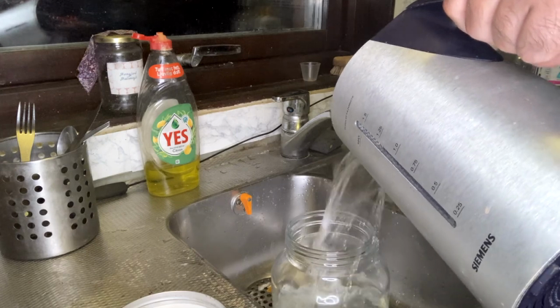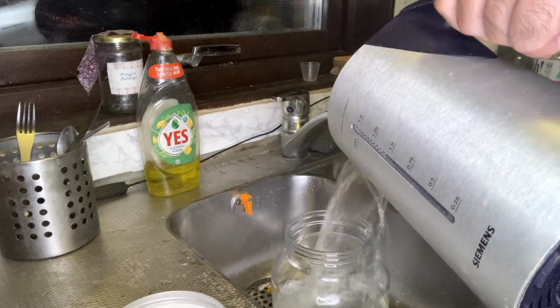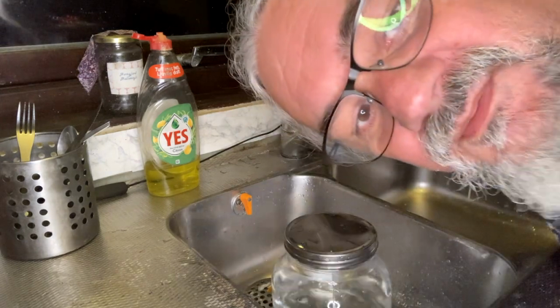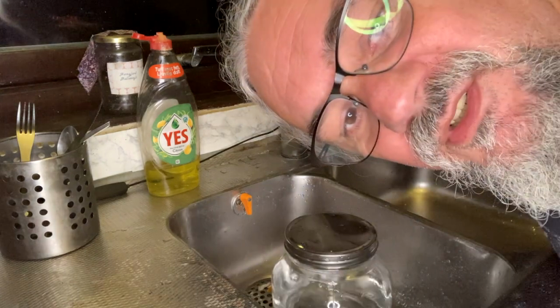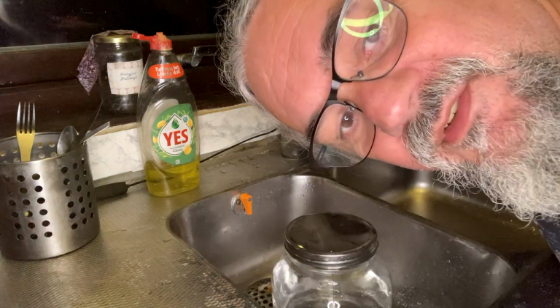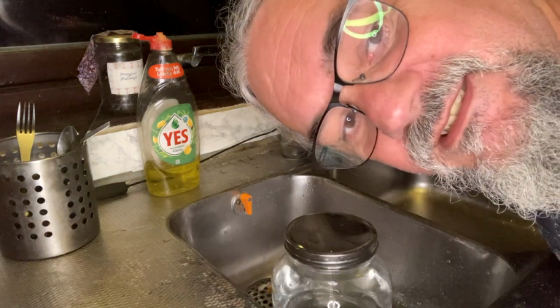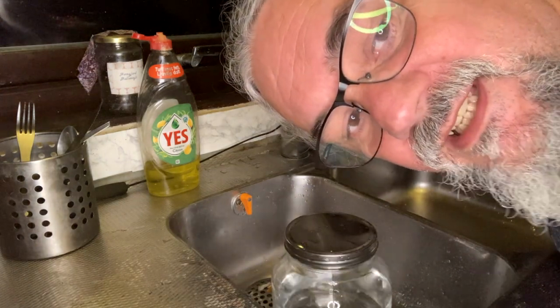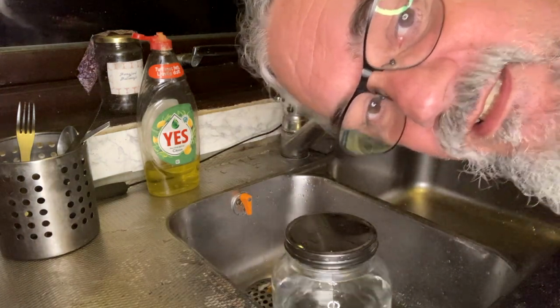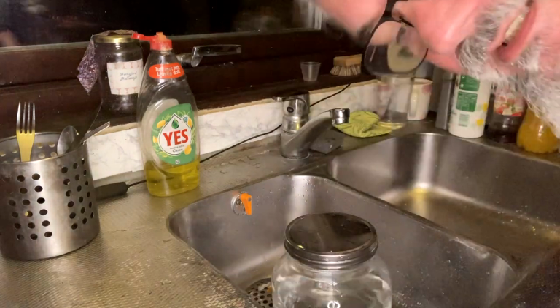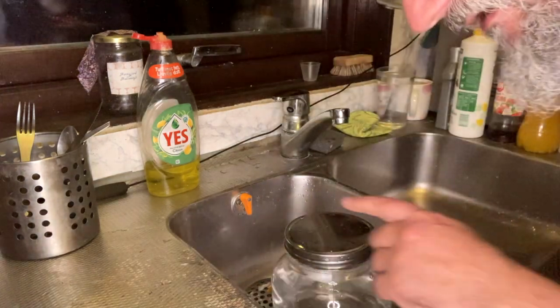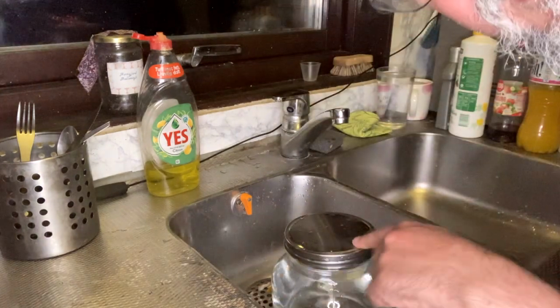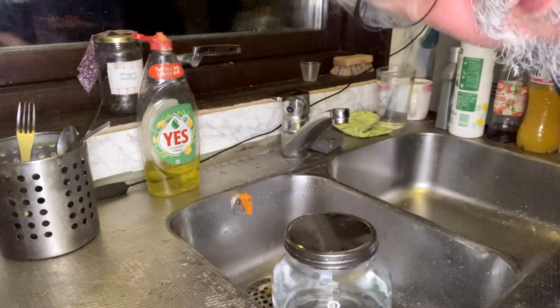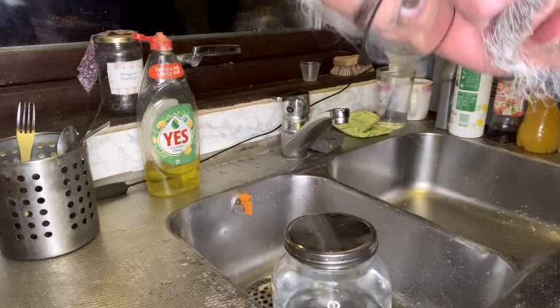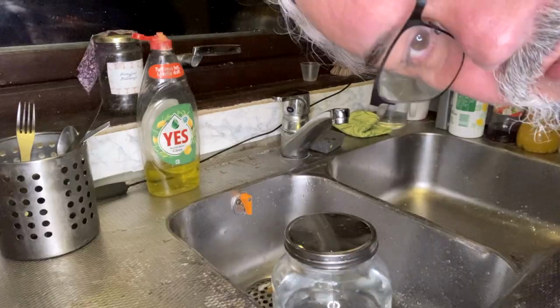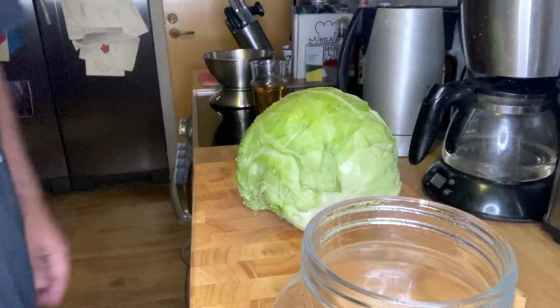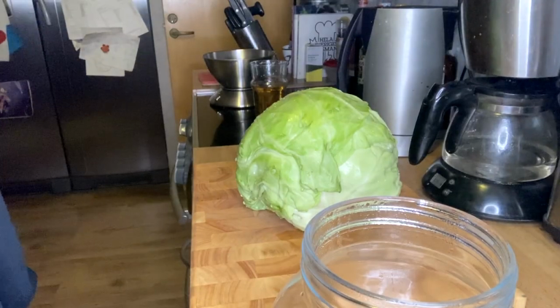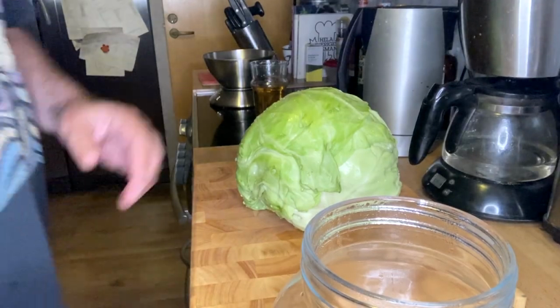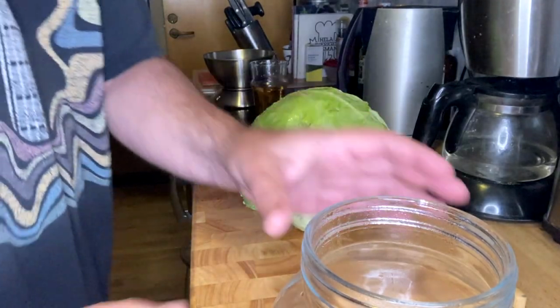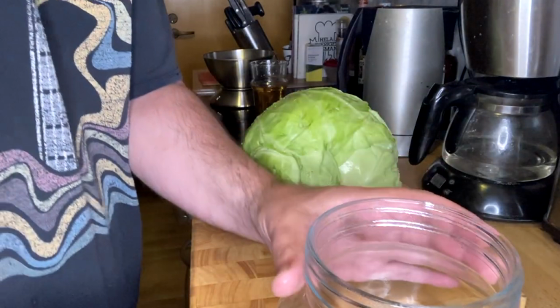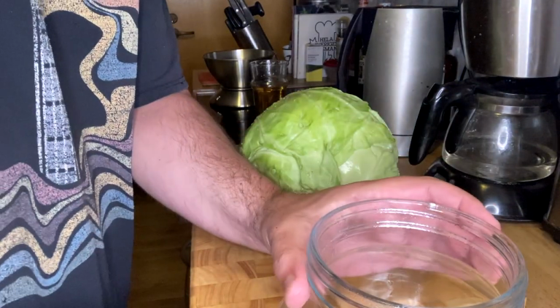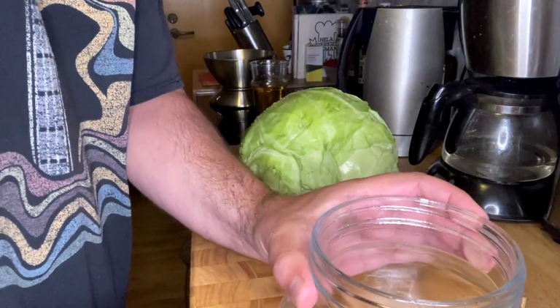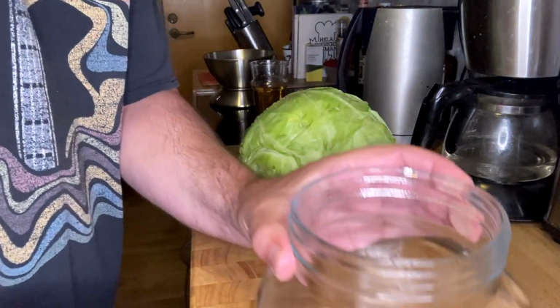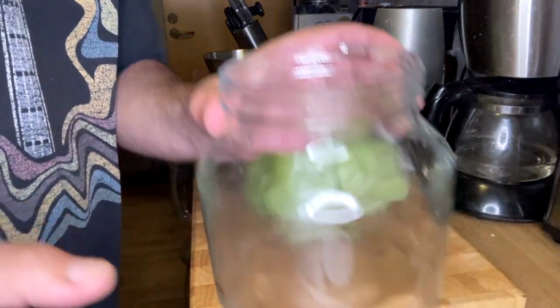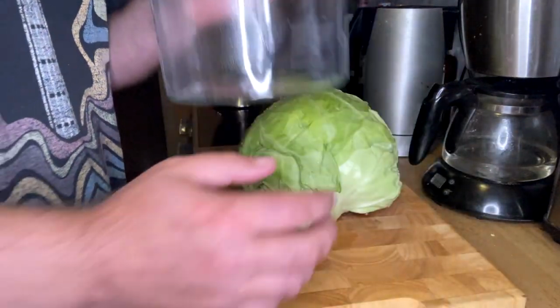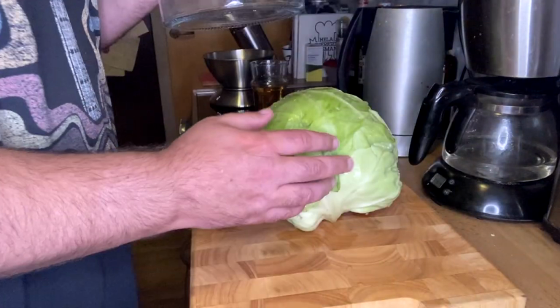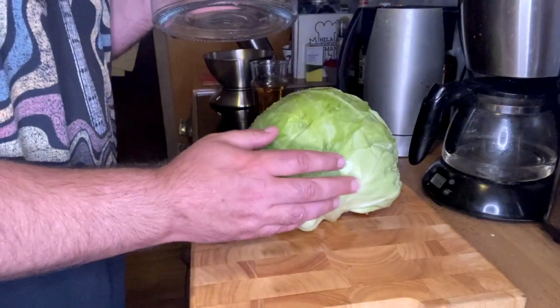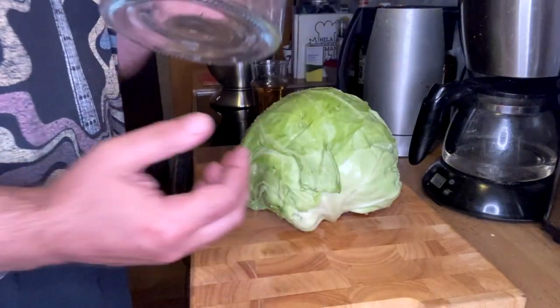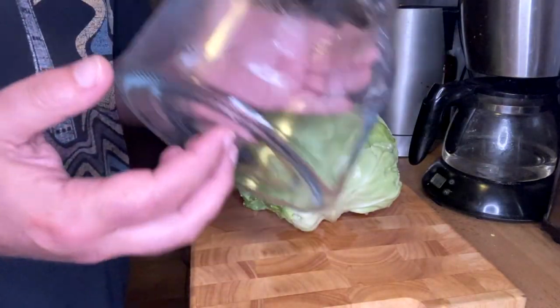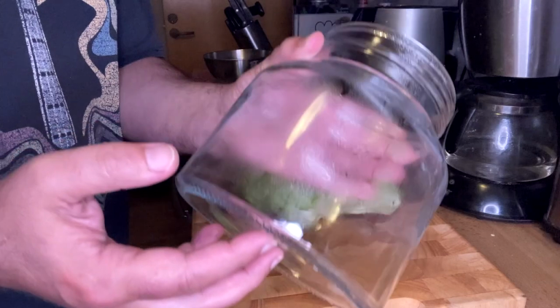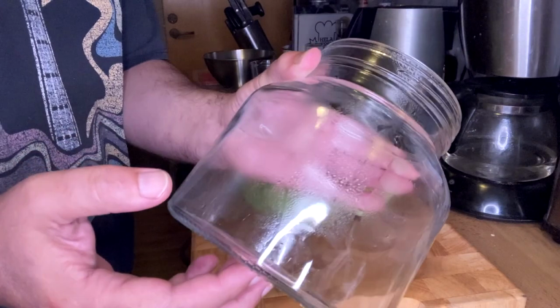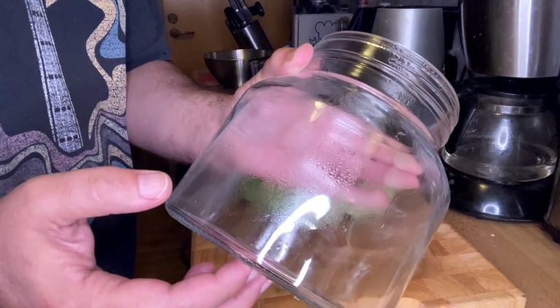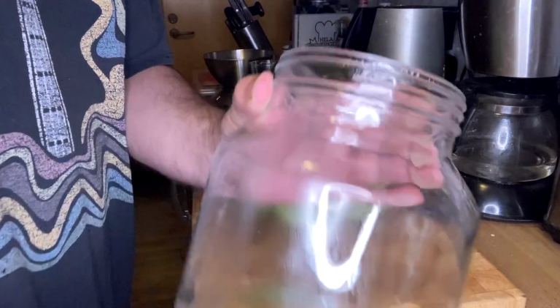First make sure everything is clean. This will disinfect this. So I'm going to ferment this cabbage in this jar here.